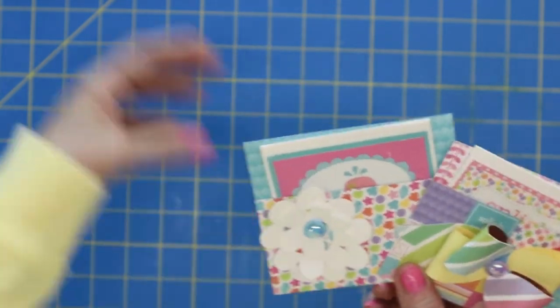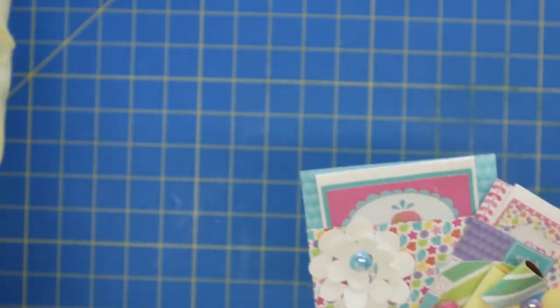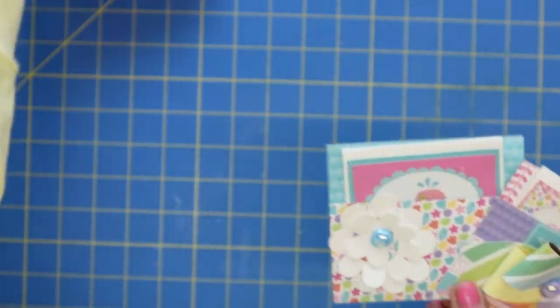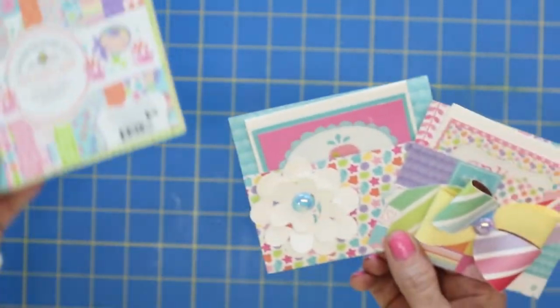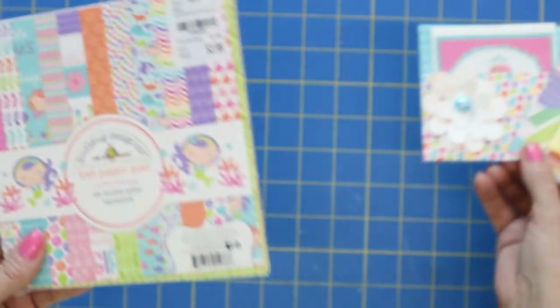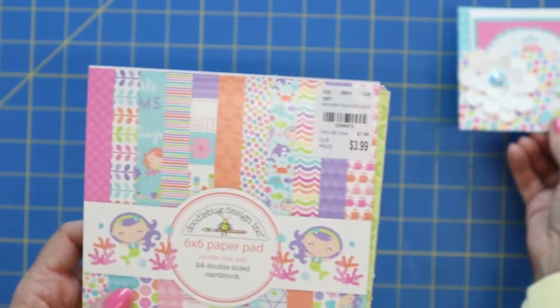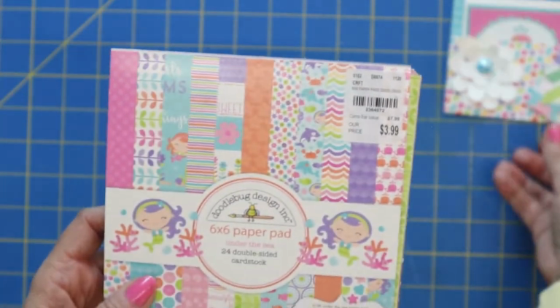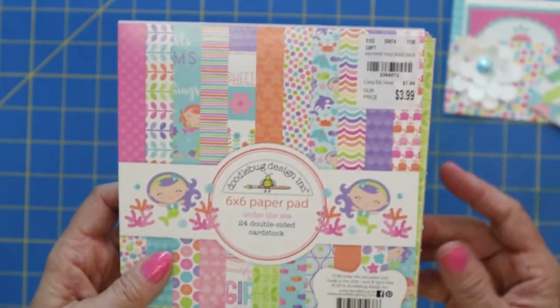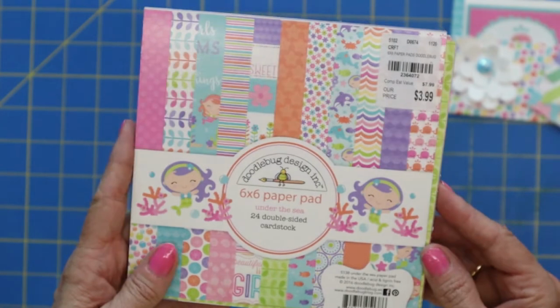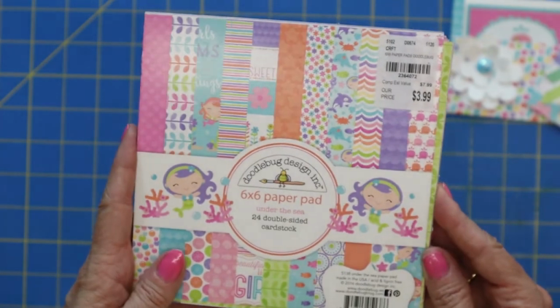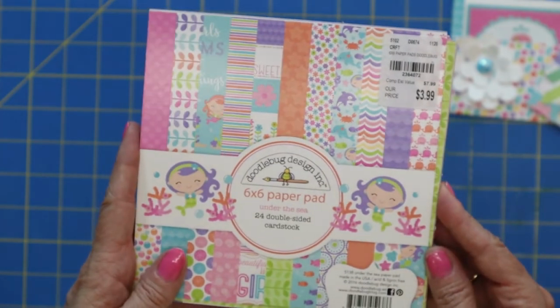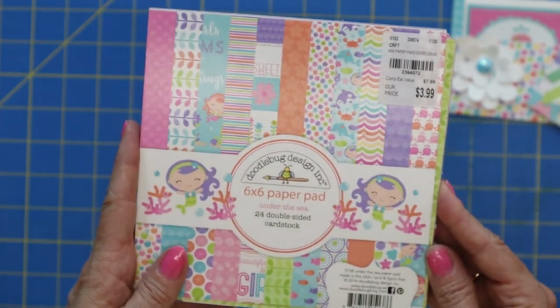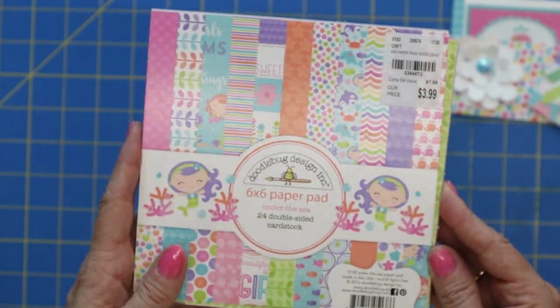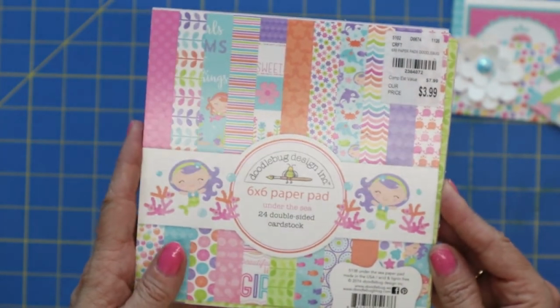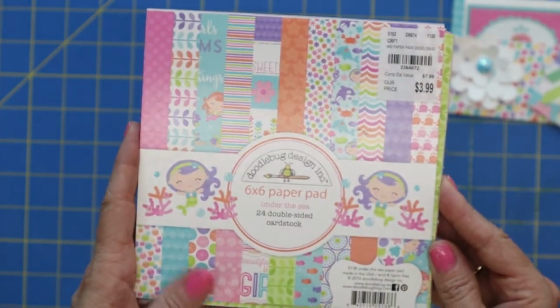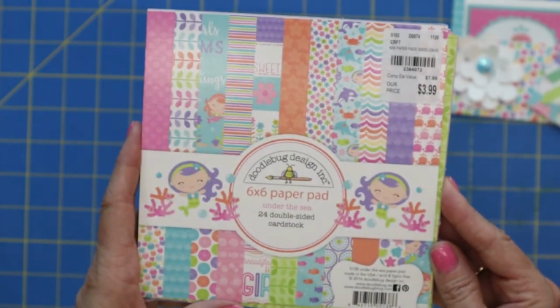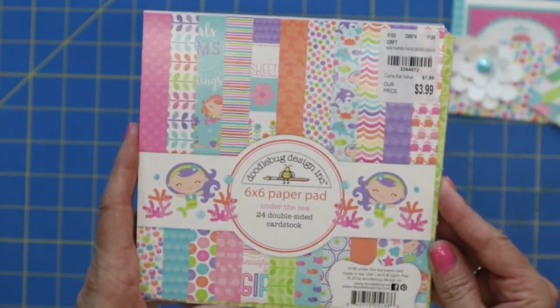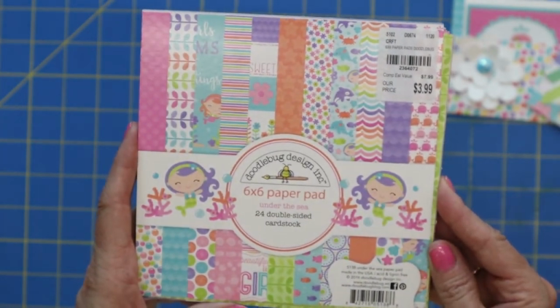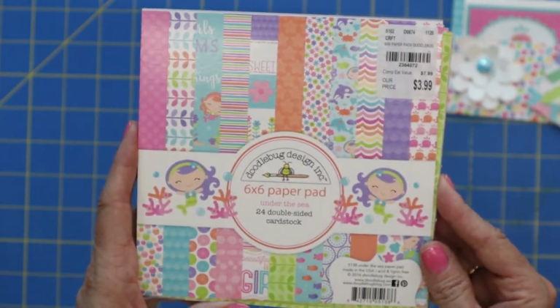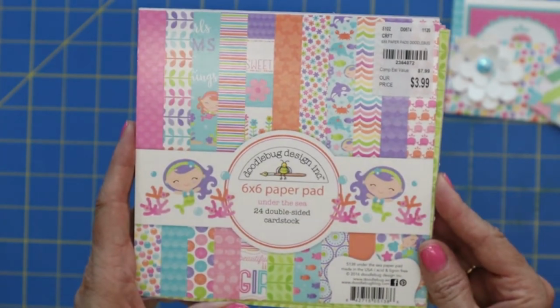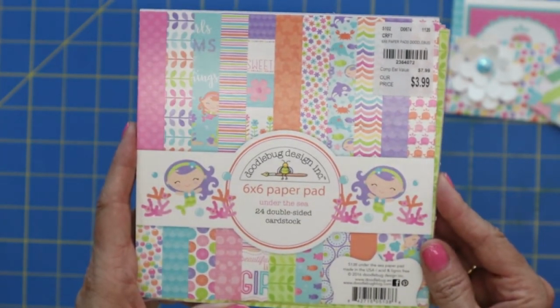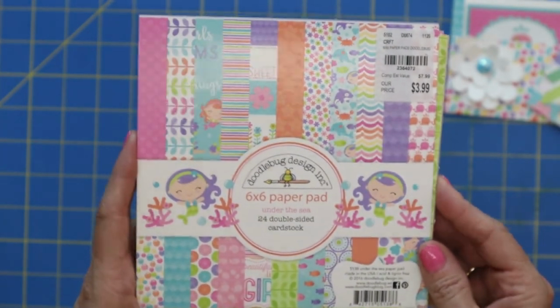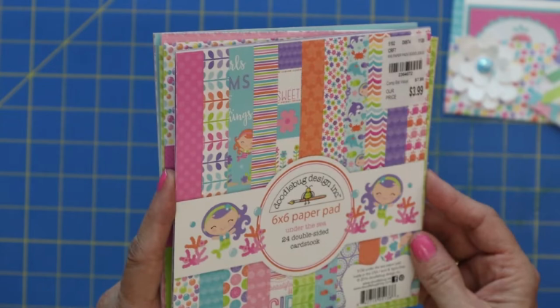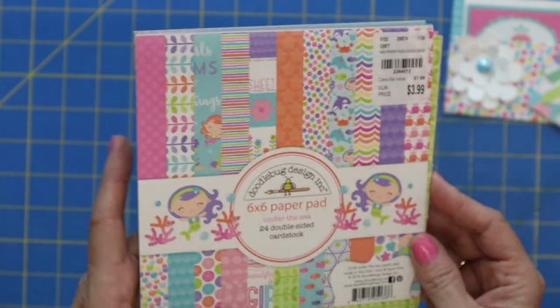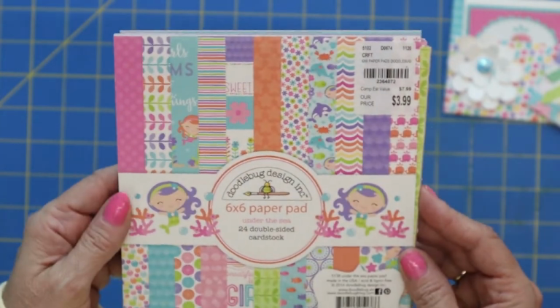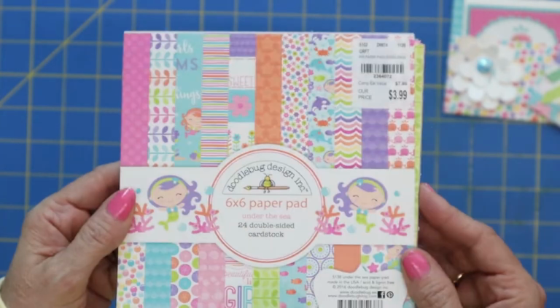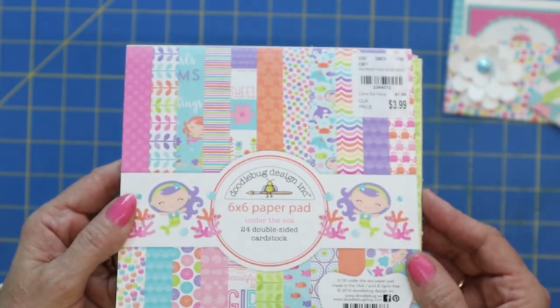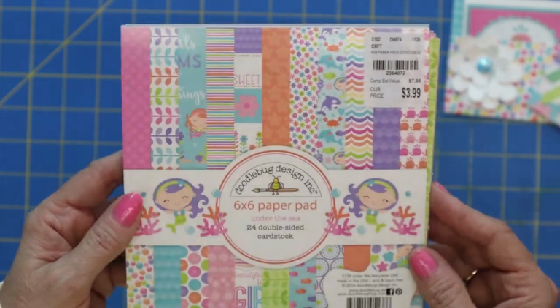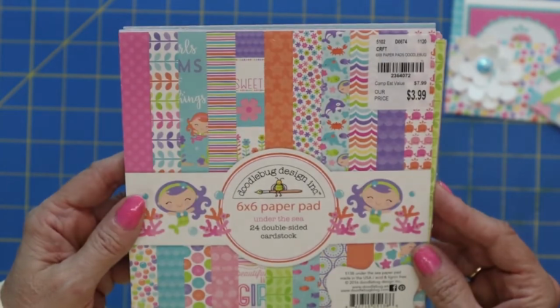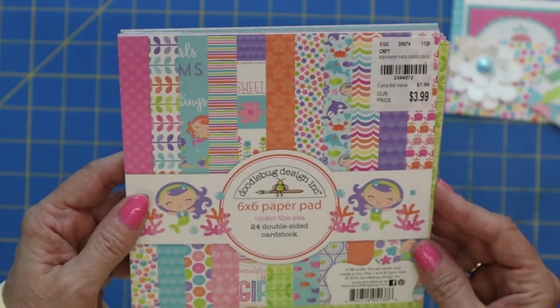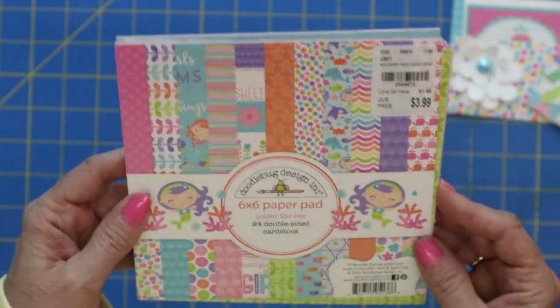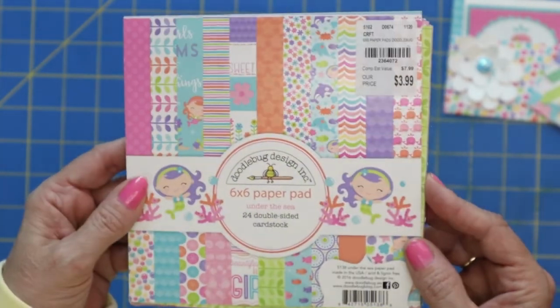The paper I was playing around with today was this six by six Doodlebug Design paper. It's called Under the Sea and I really thought the colors were just fun — the cute pink and purple.